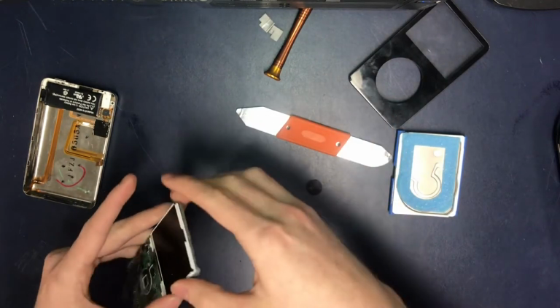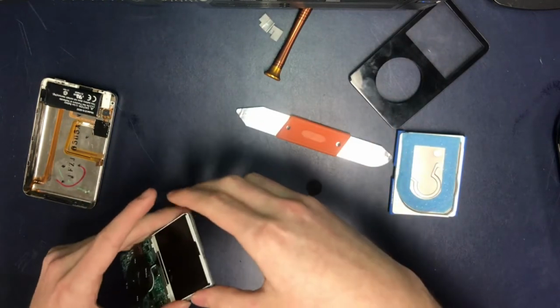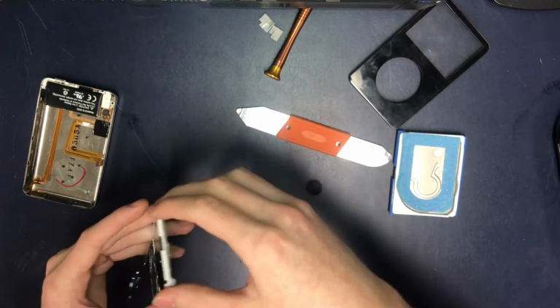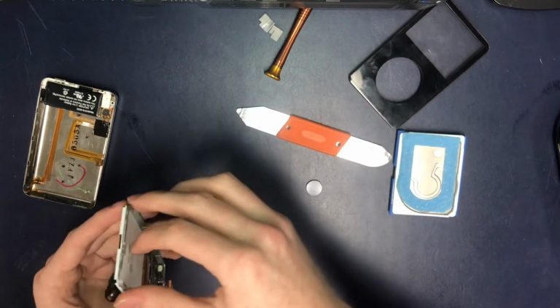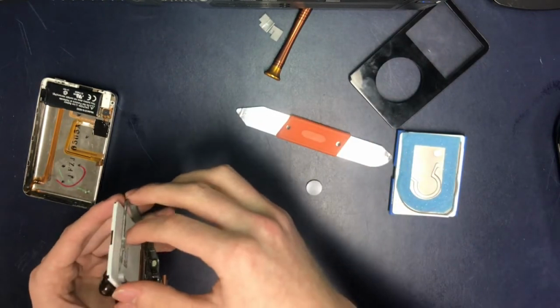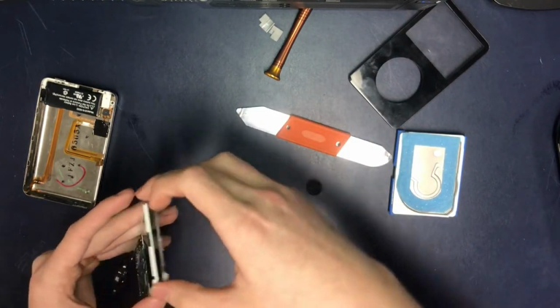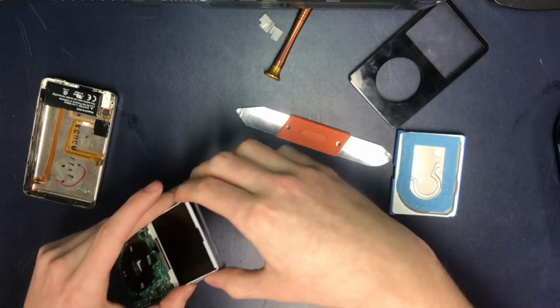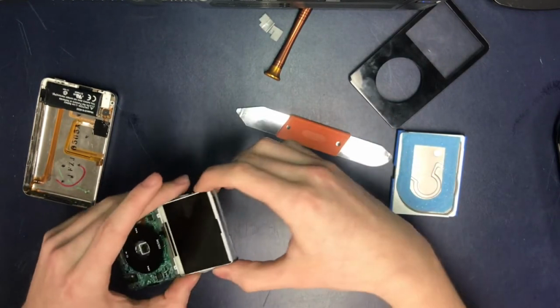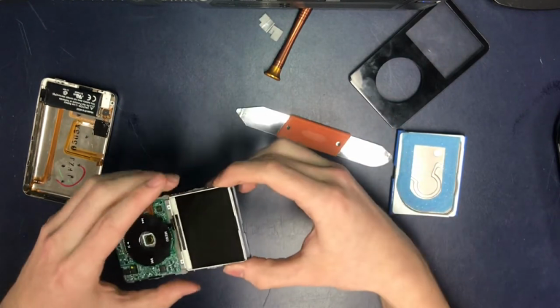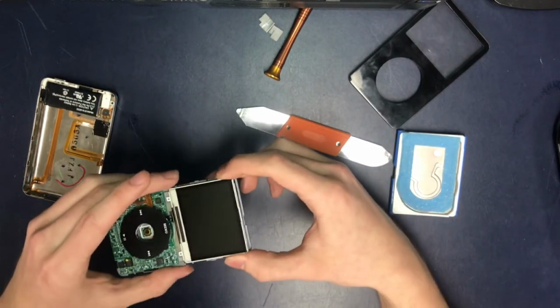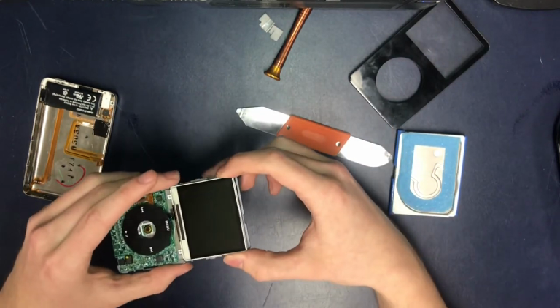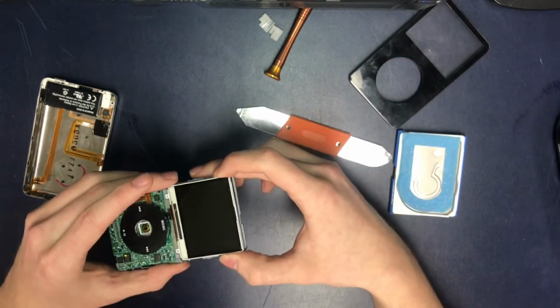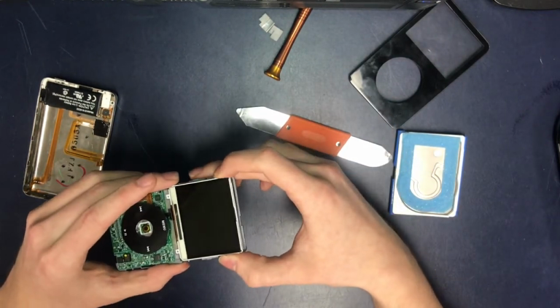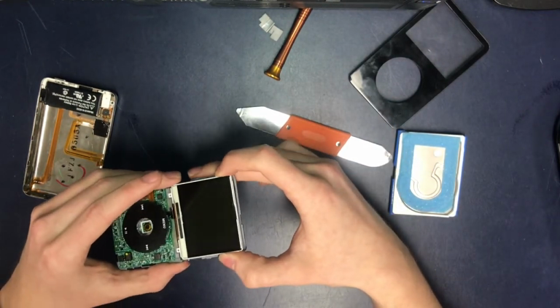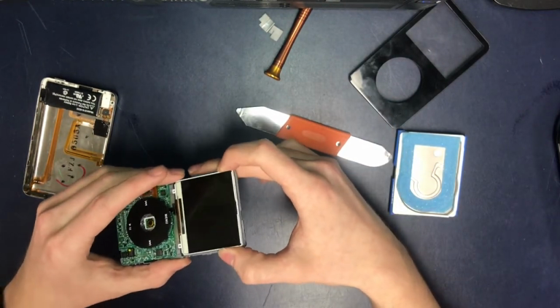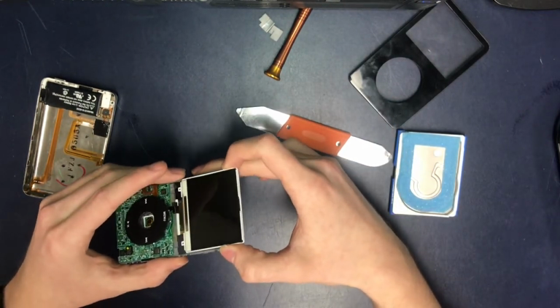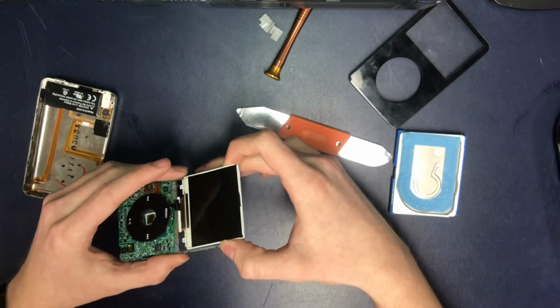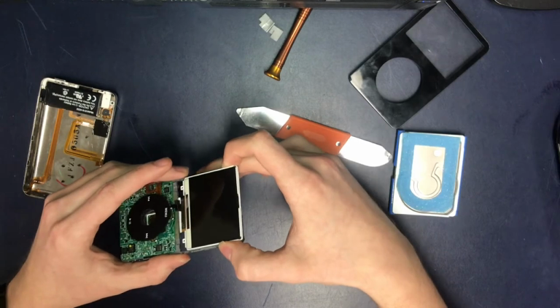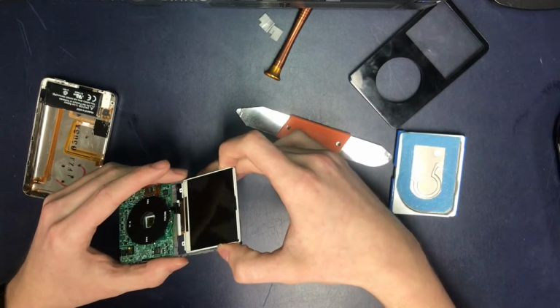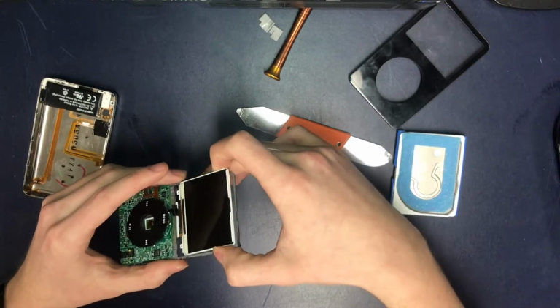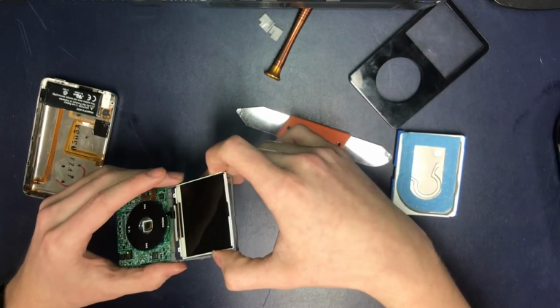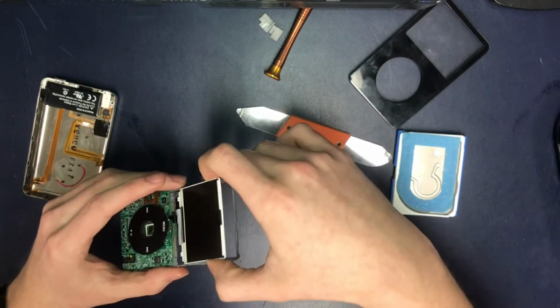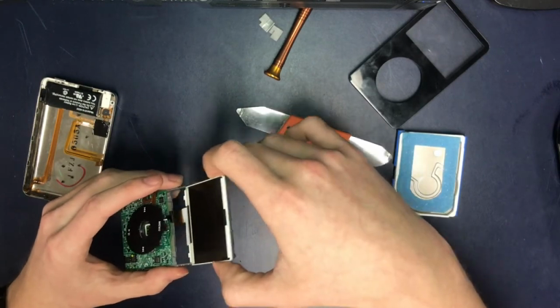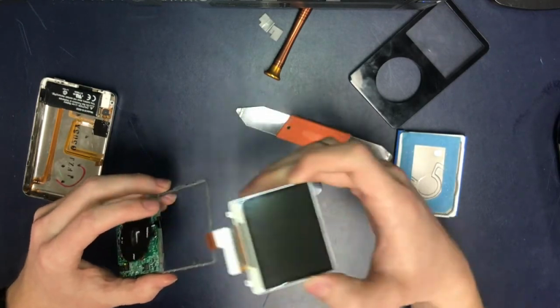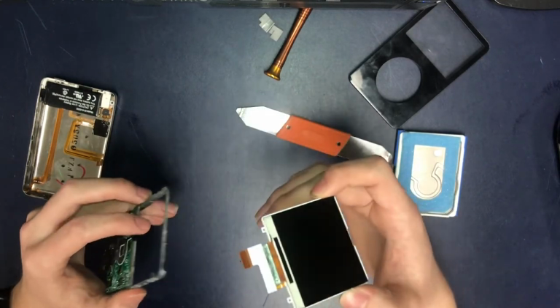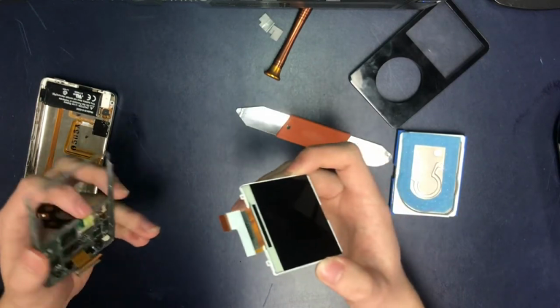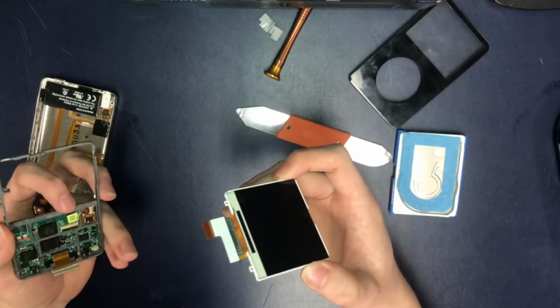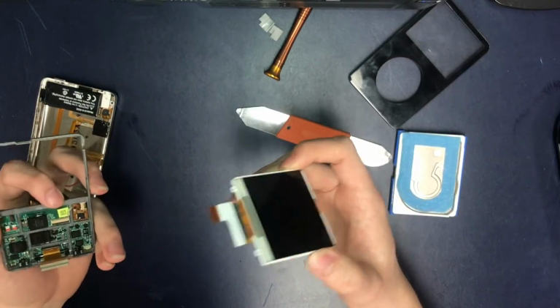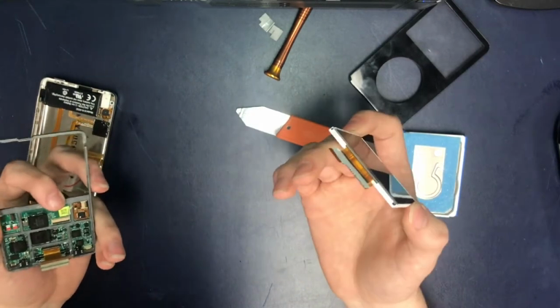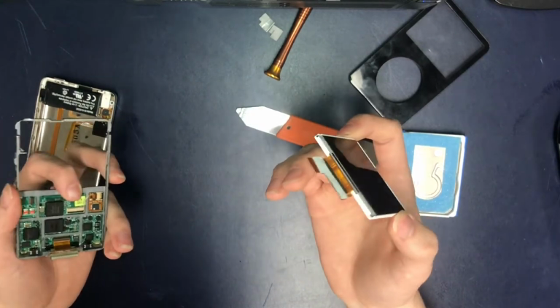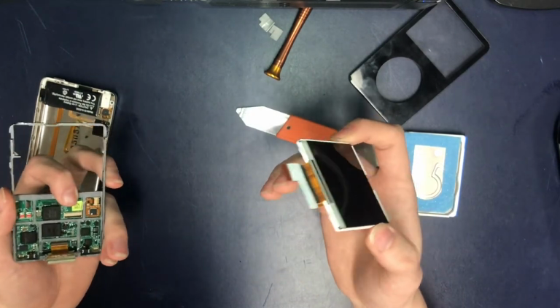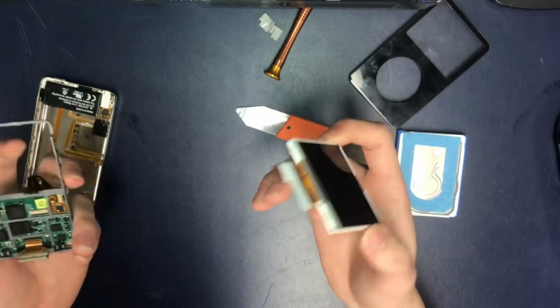So let's say I need a replacement screen — I just pretty much pull it out now, and voila, you can change the screen.